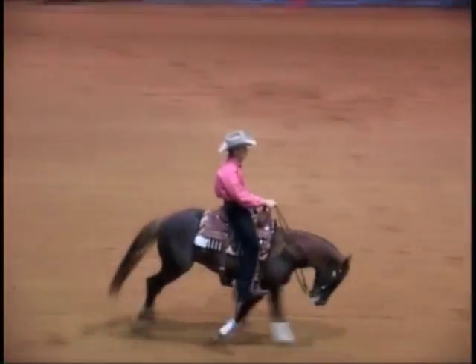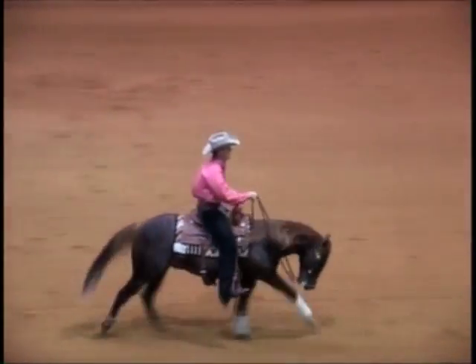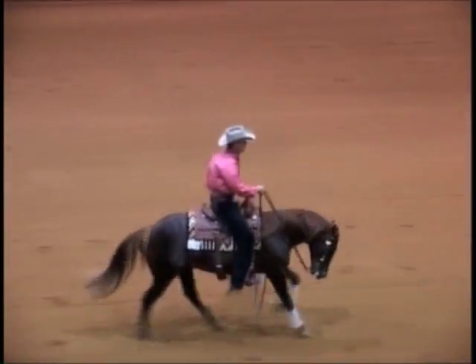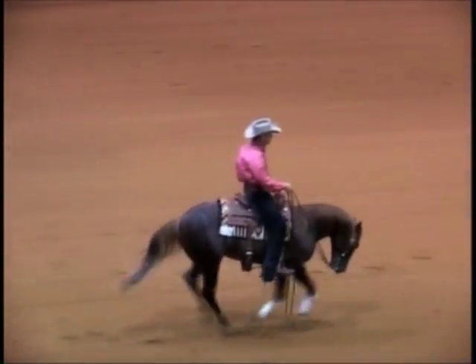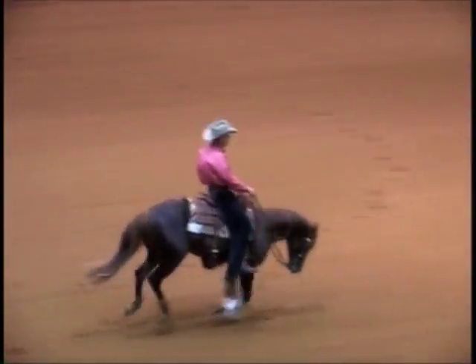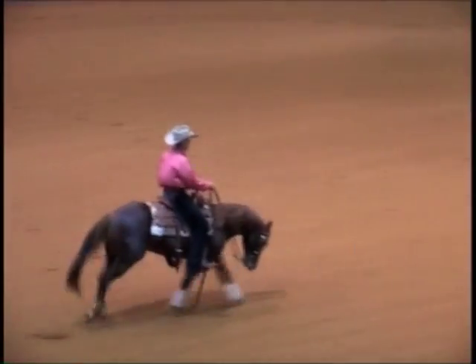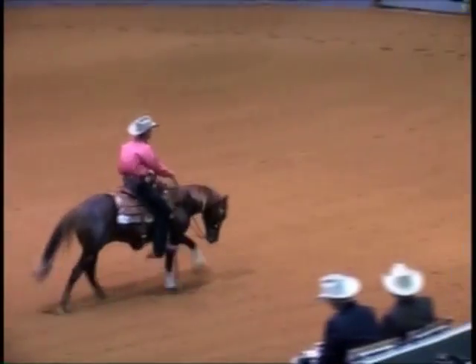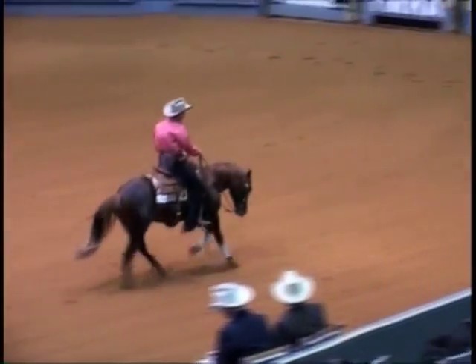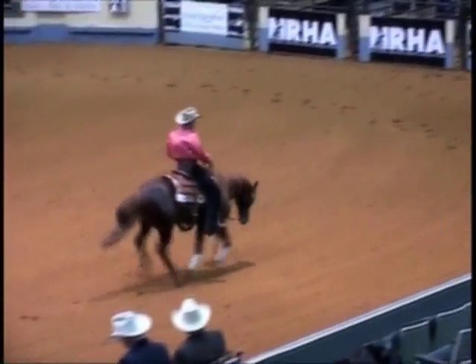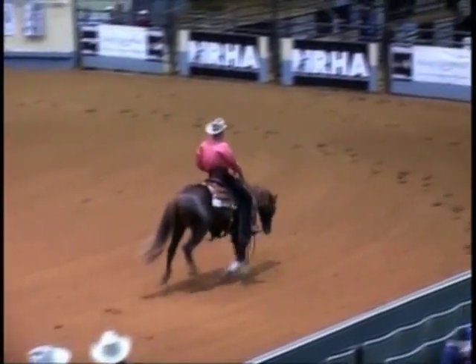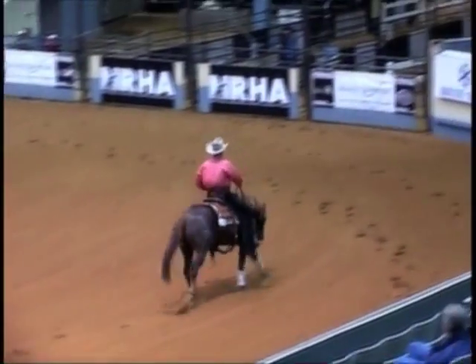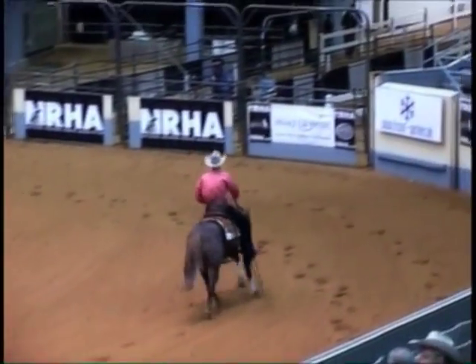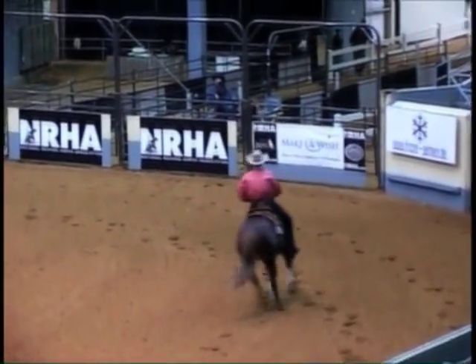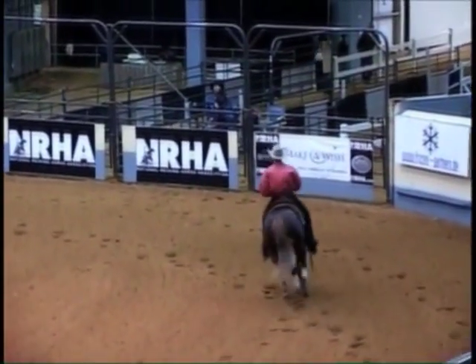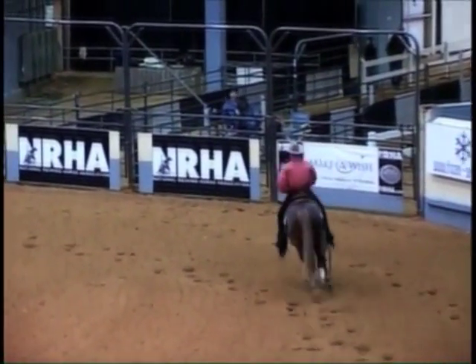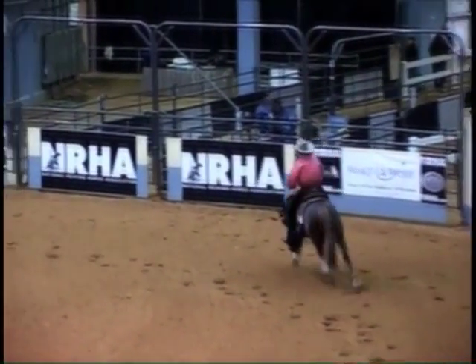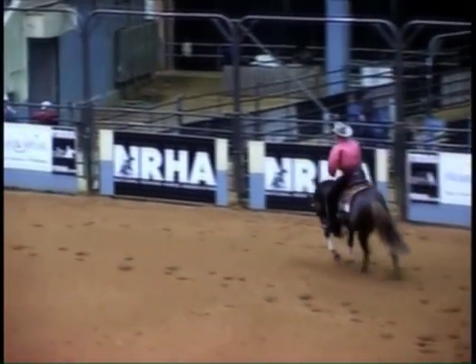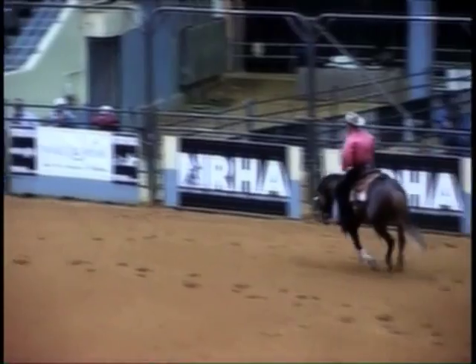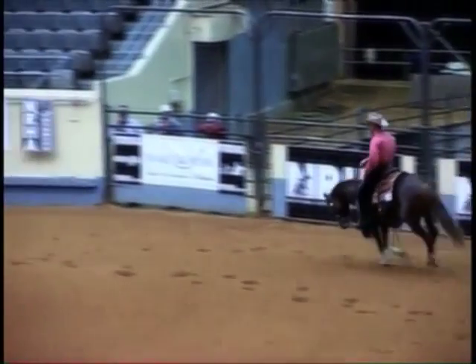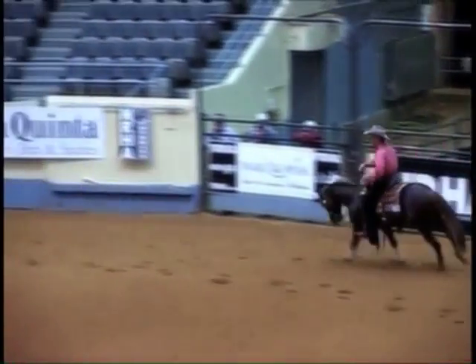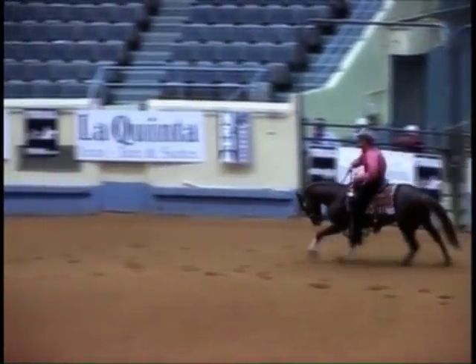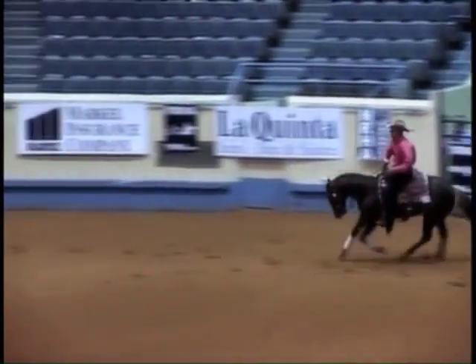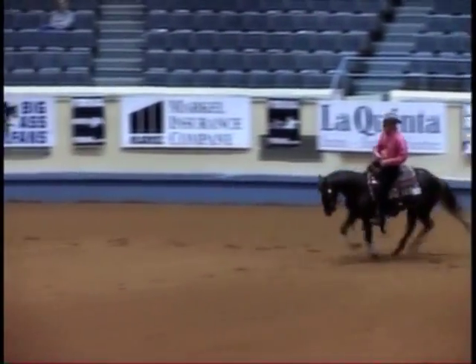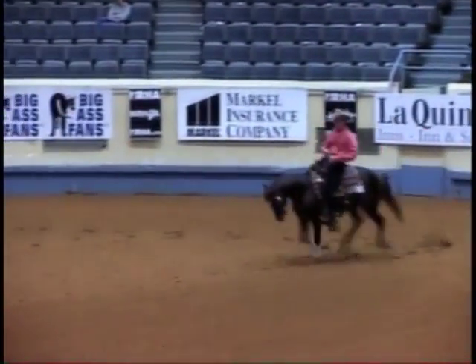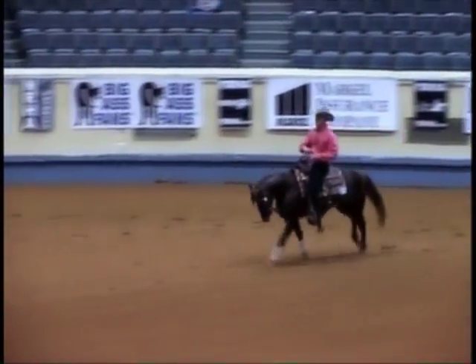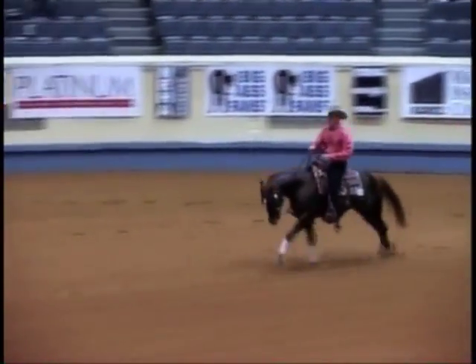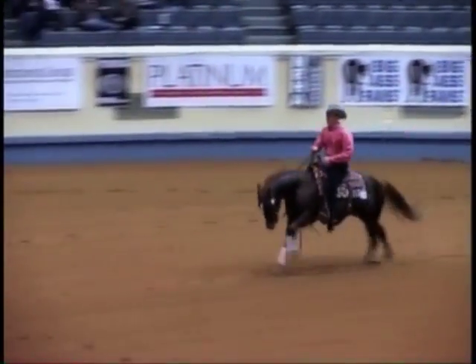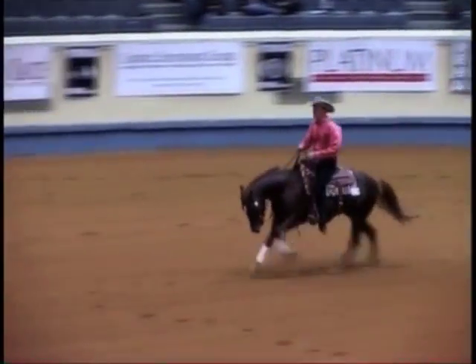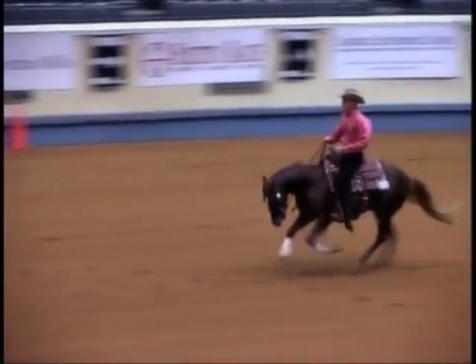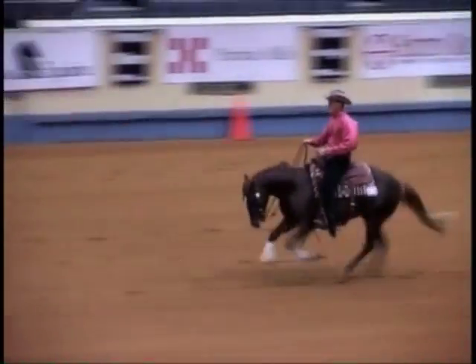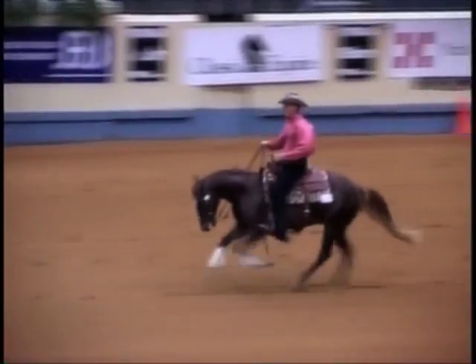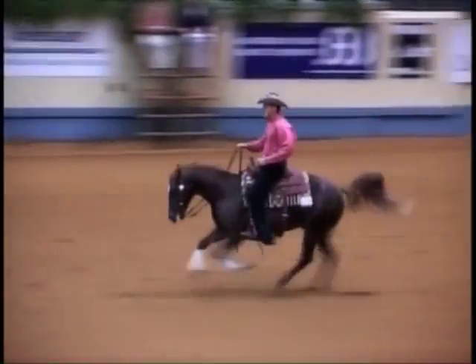This horse is using his mouth more than I would like to see. He has his head carriage a little bit lower than I would like to see. He's kind of back — what I would call behind the bridle — and still using his mouth. The acceleration is good.